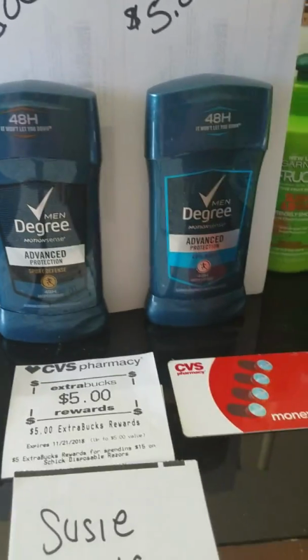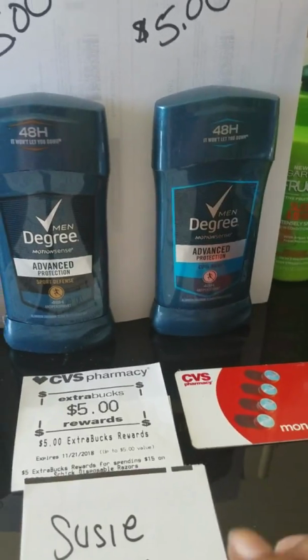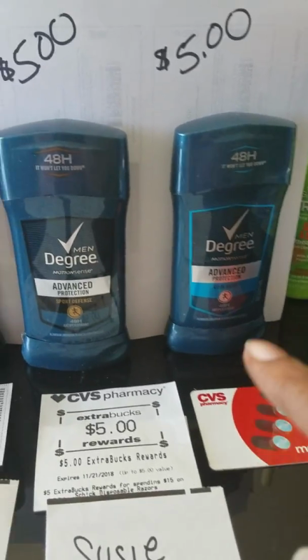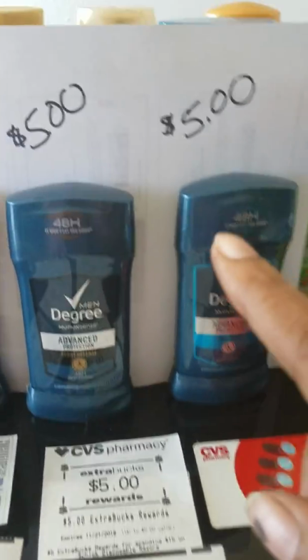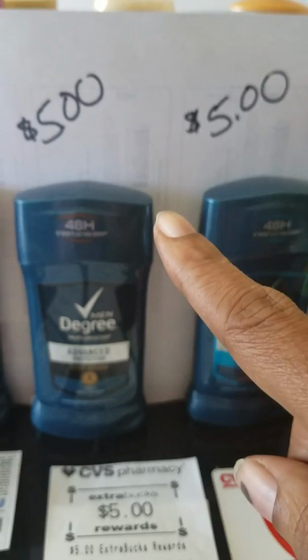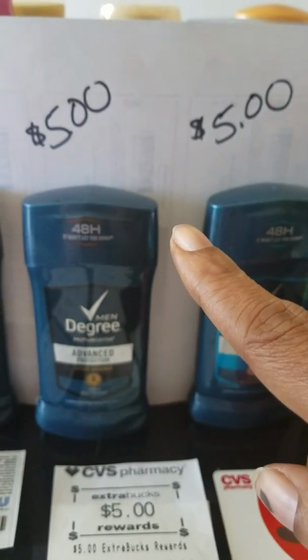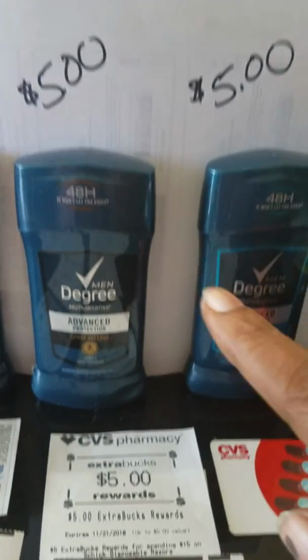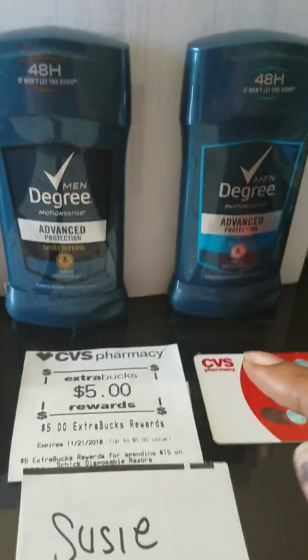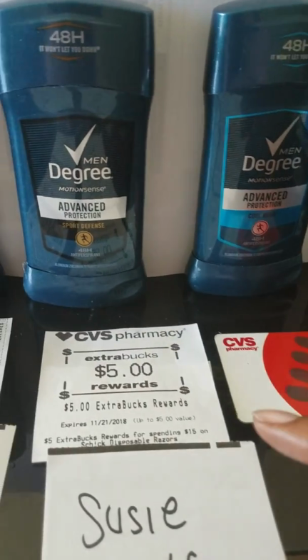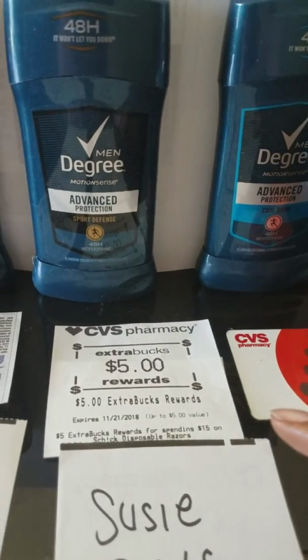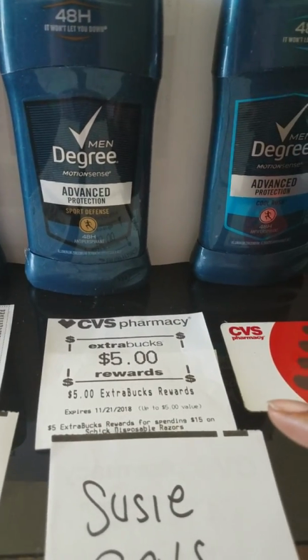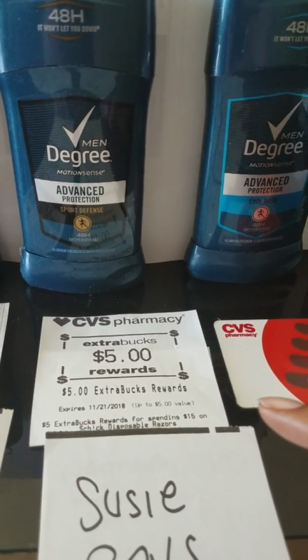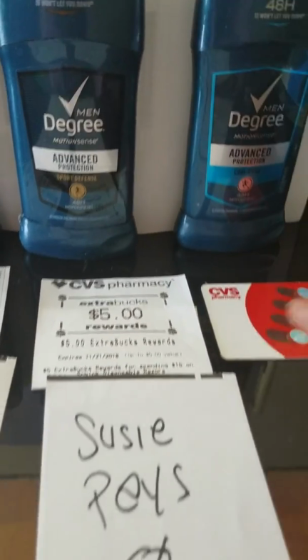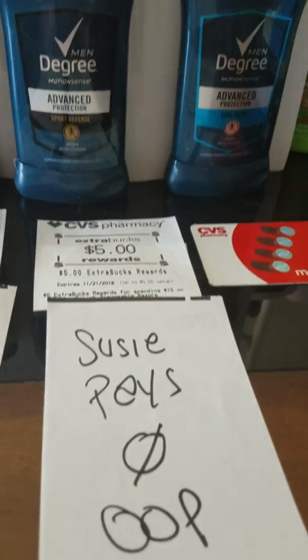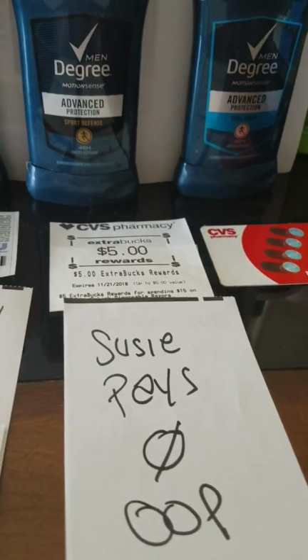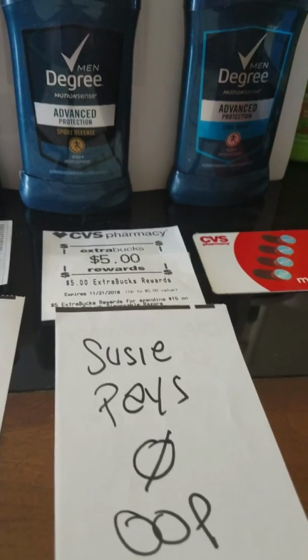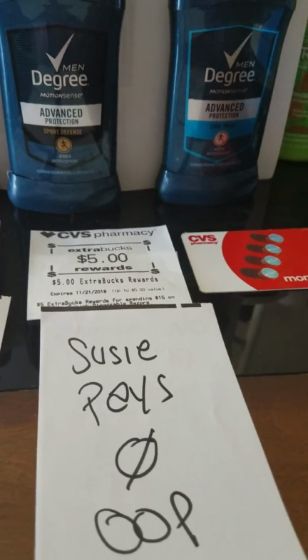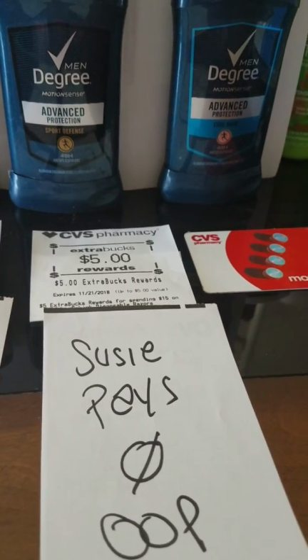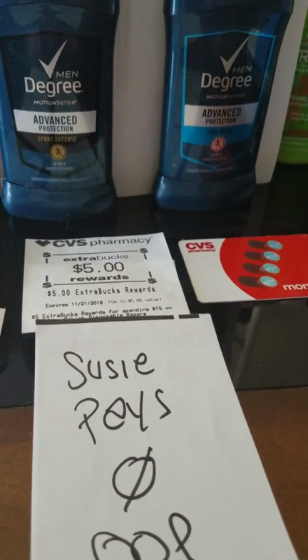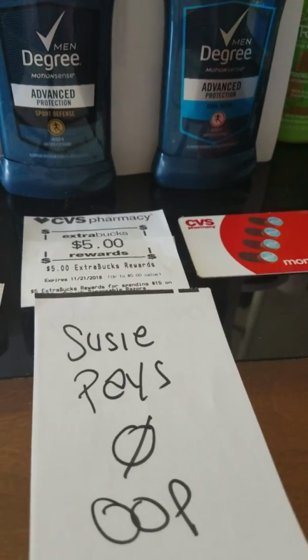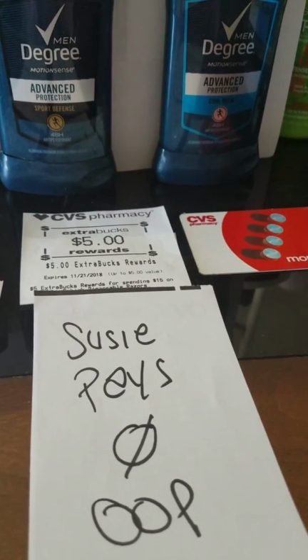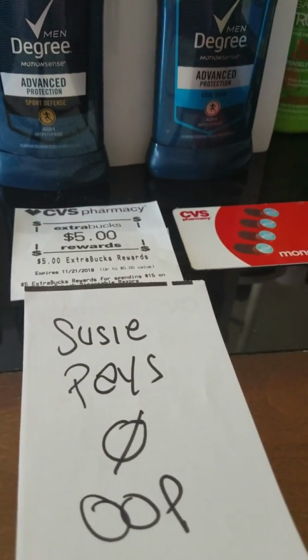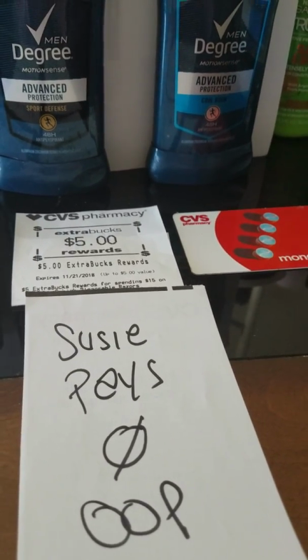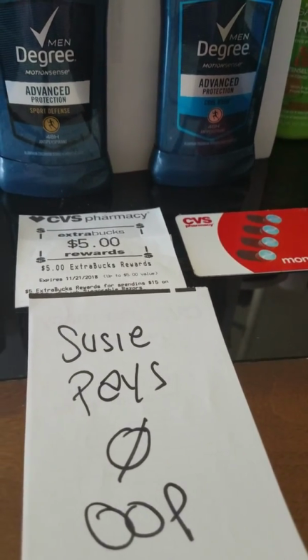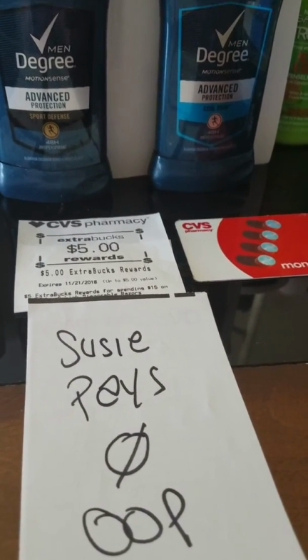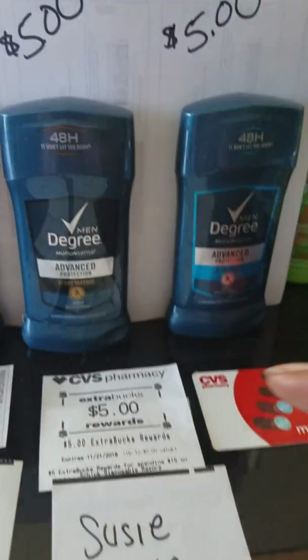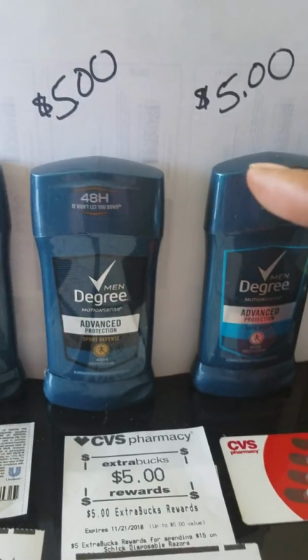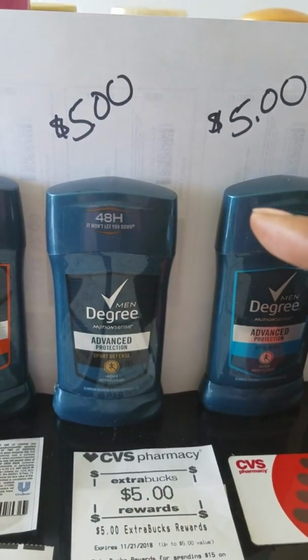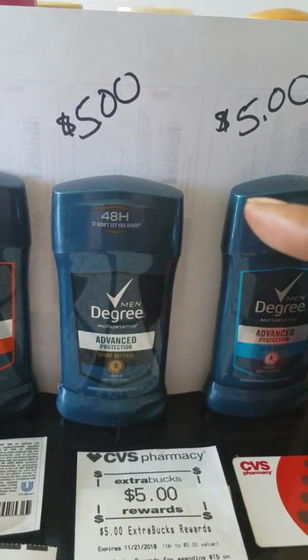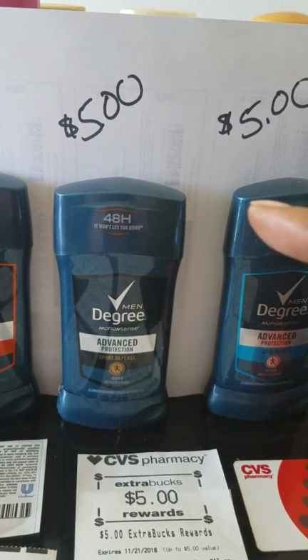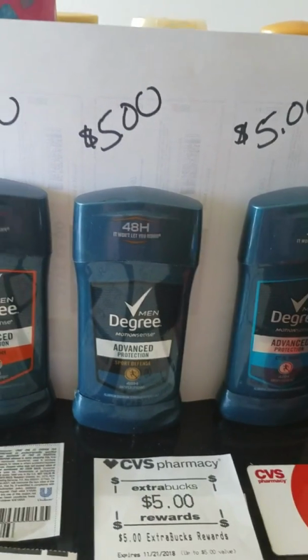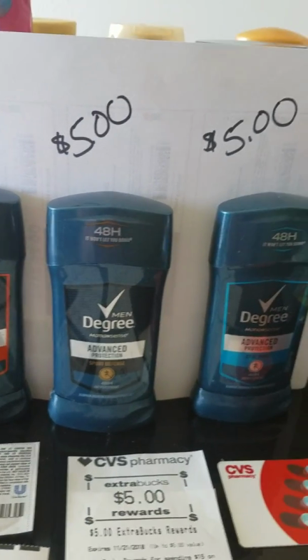Suzy goes in. She has her five dollar deodorant and uses a five dollar ExtraBucks coupon. She pays only tax out of pocket — zero dollars — and goes home with her five dollar deodorant.